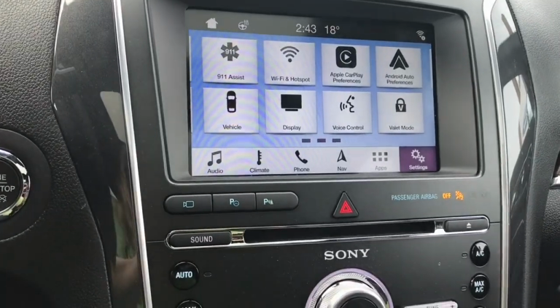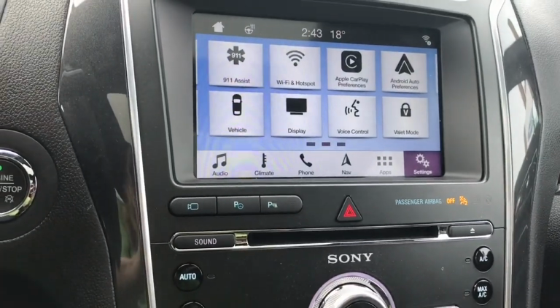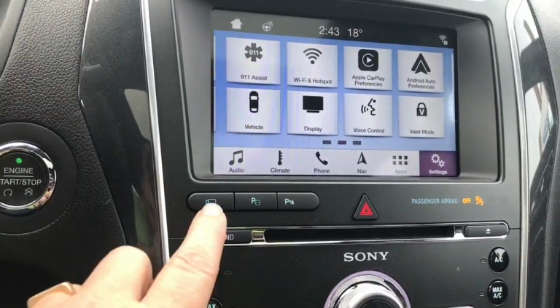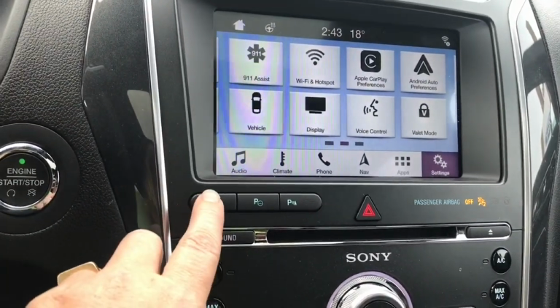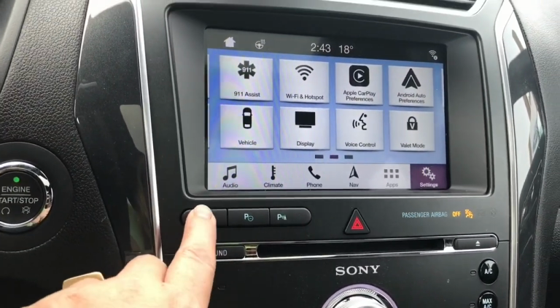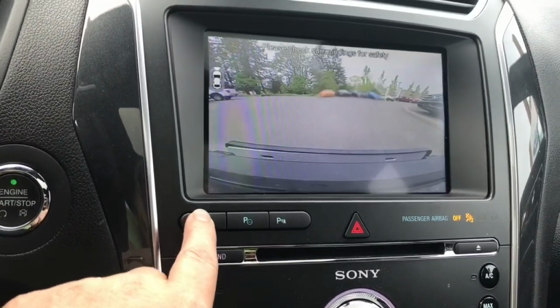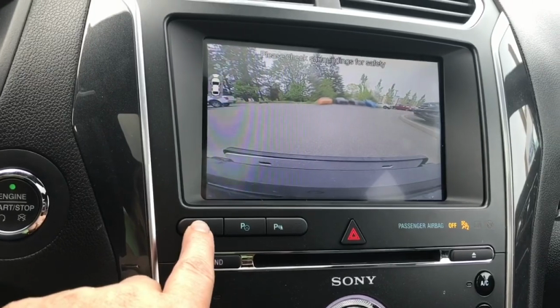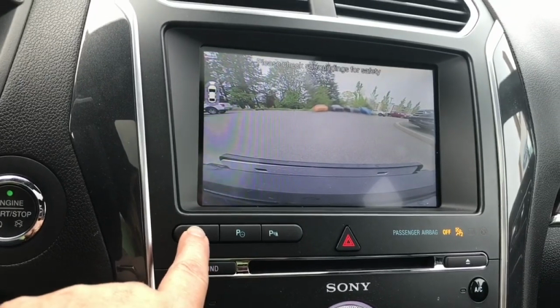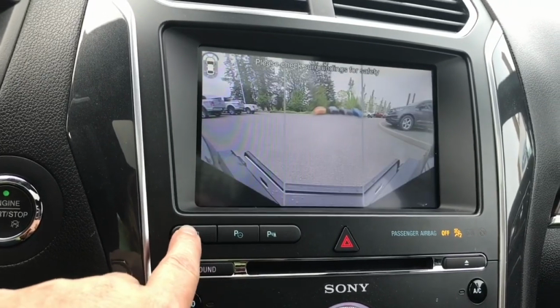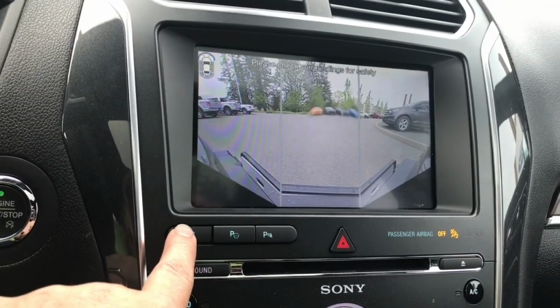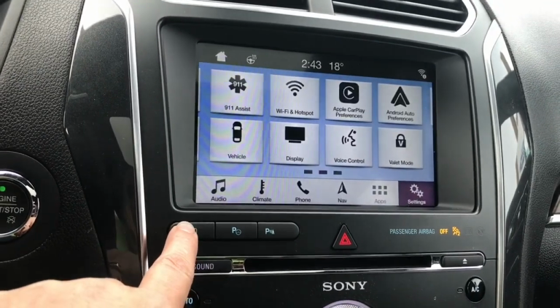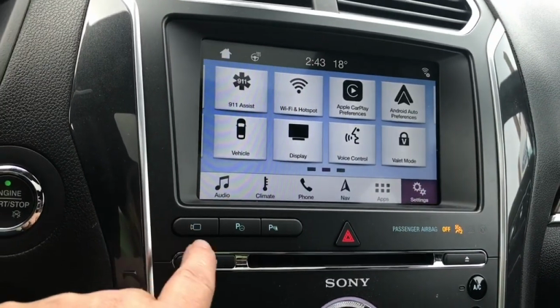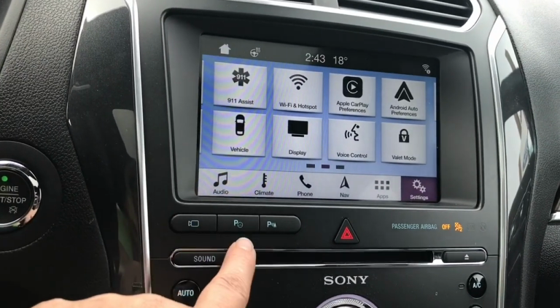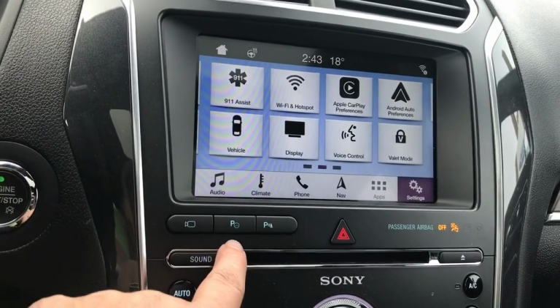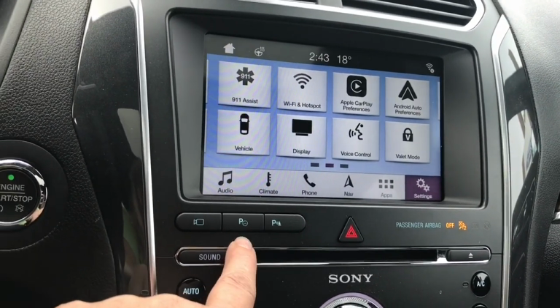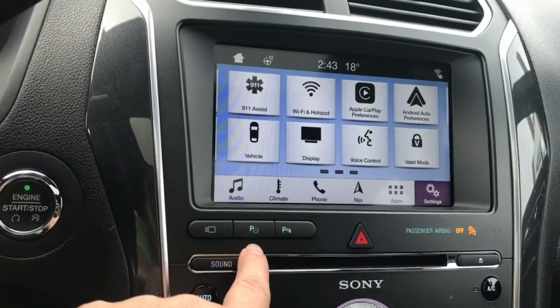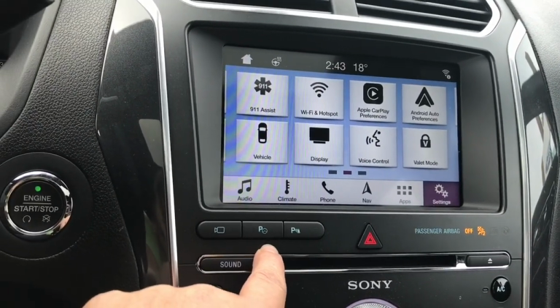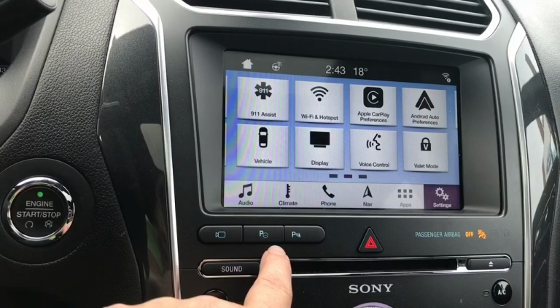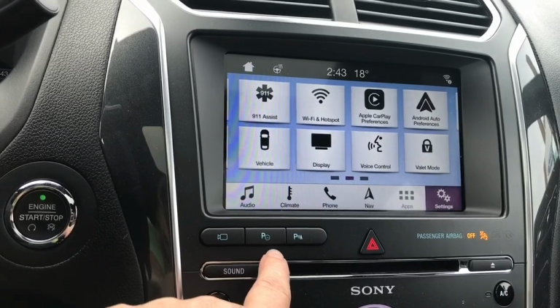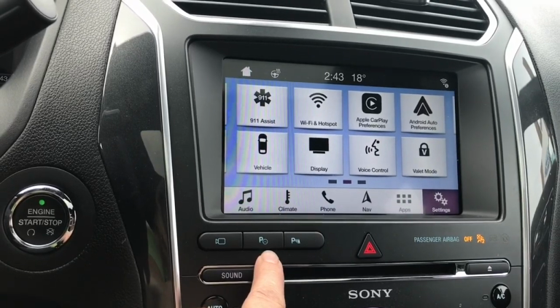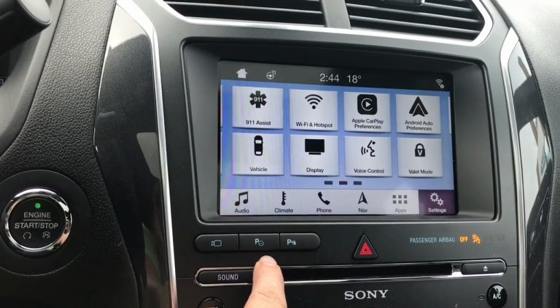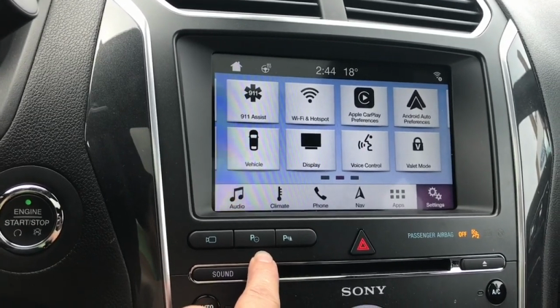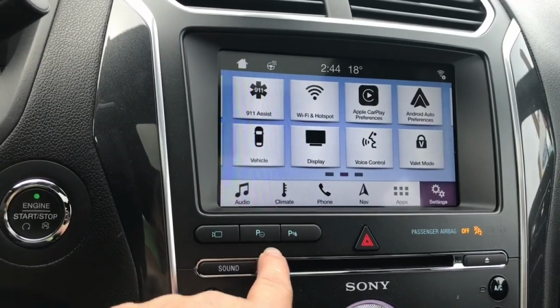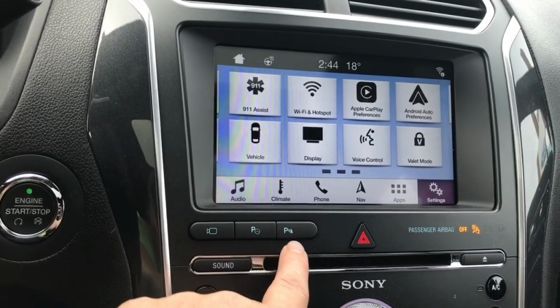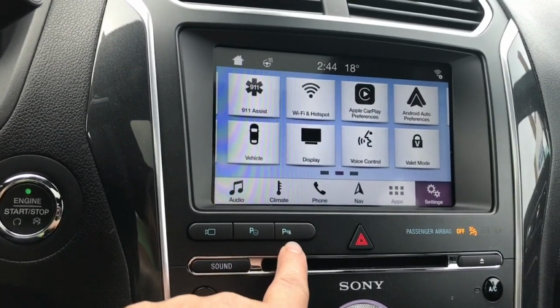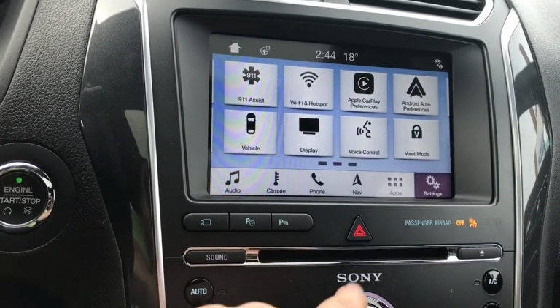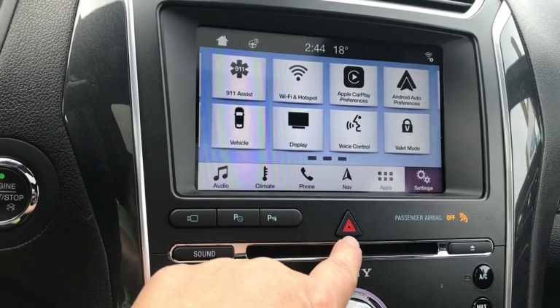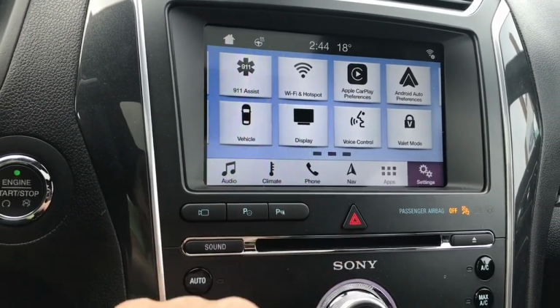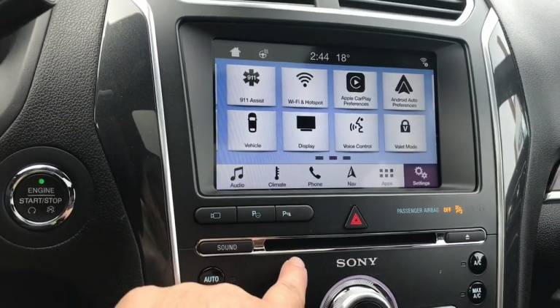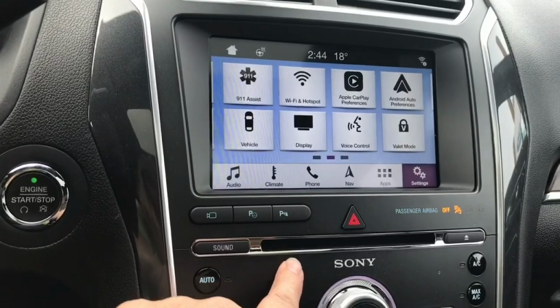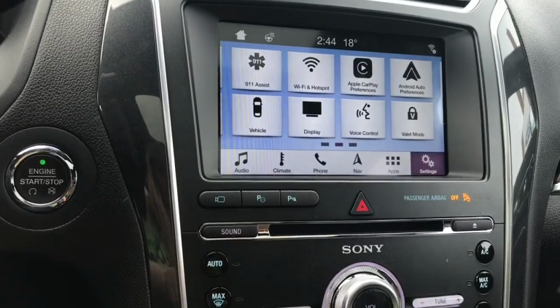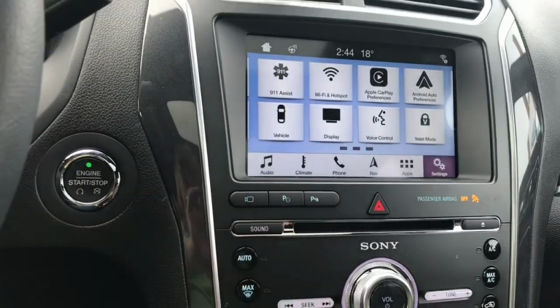Down below you have your camera display, used for the rear and different views because you have the class 3 trailer towing. This is park assist, parking sensors, hazard lights, and you also have your CD player there.